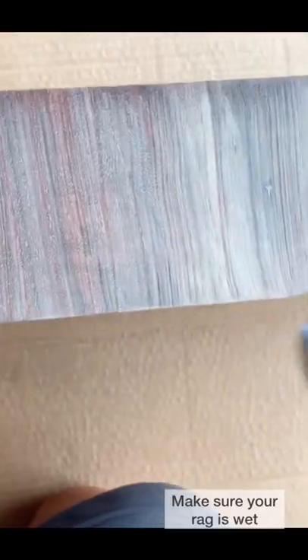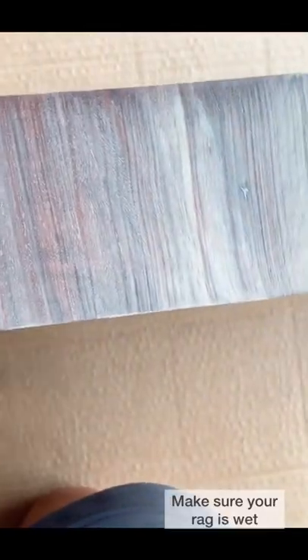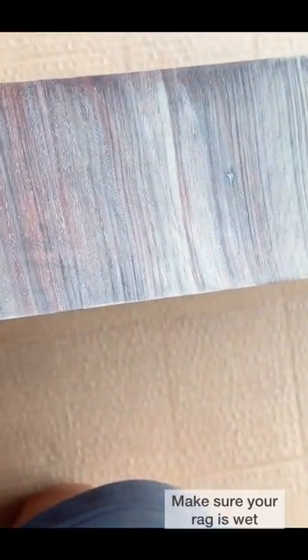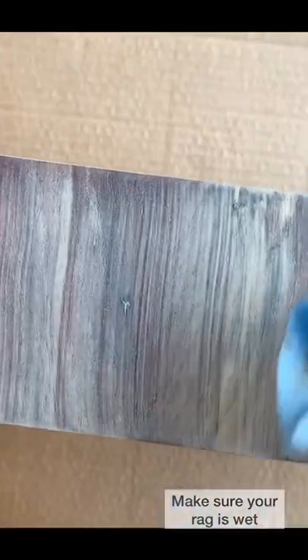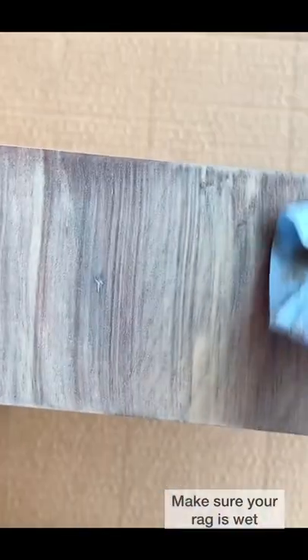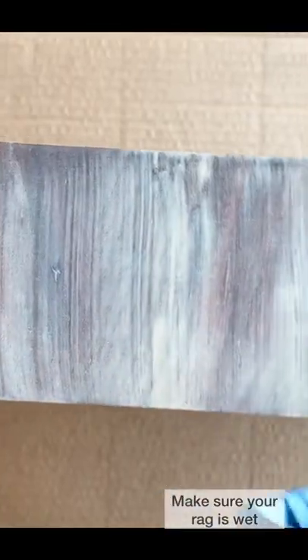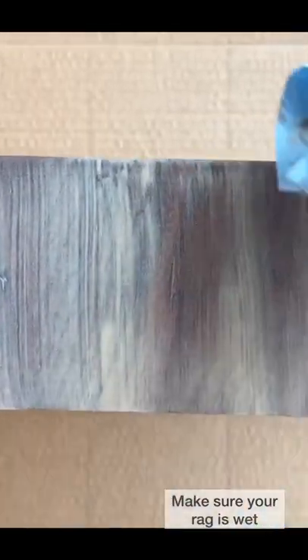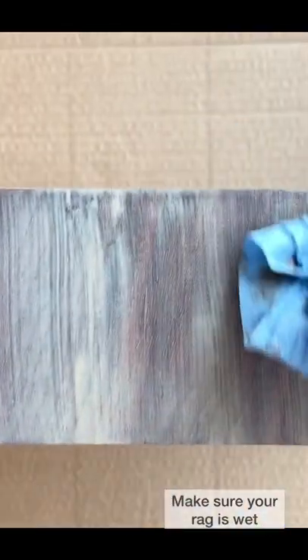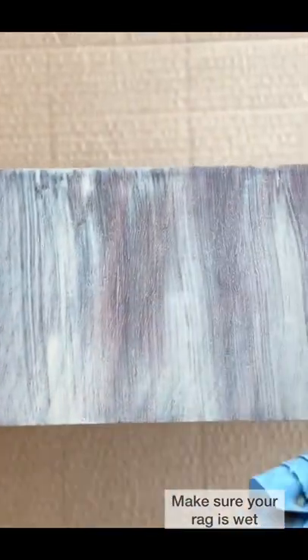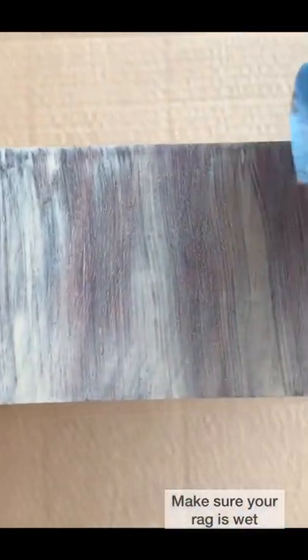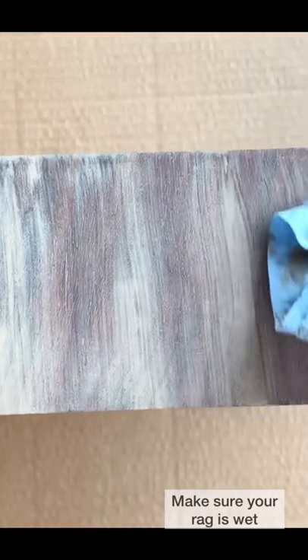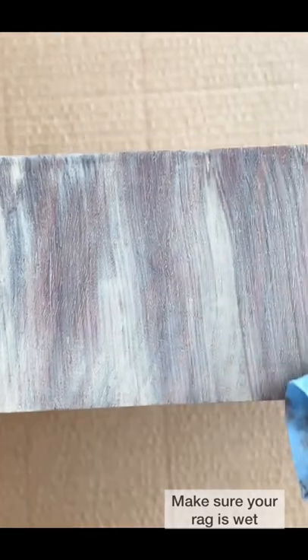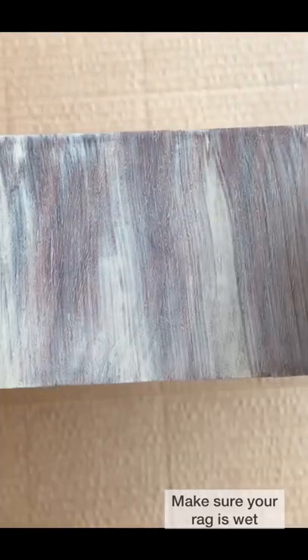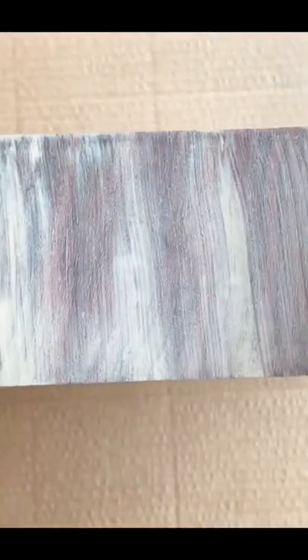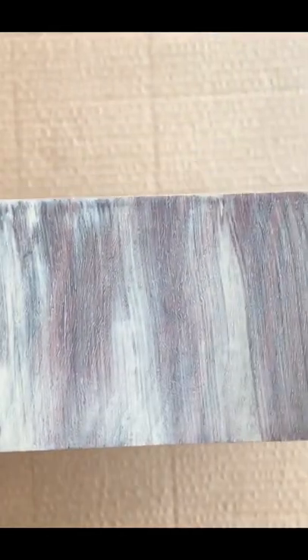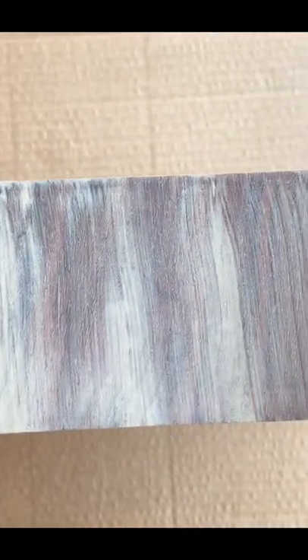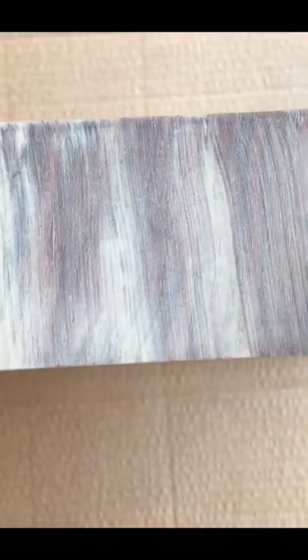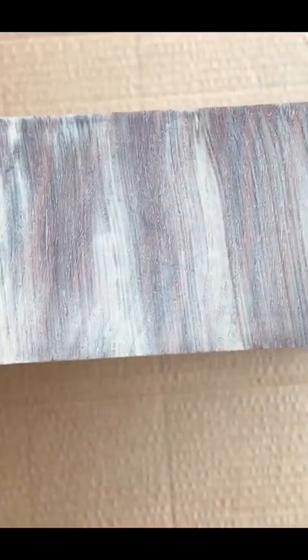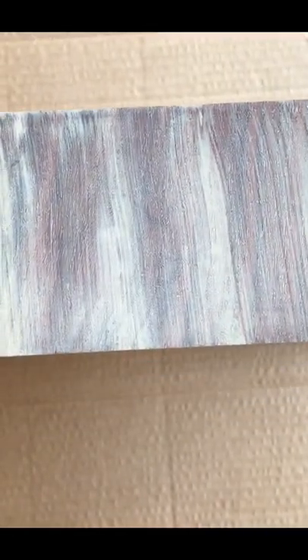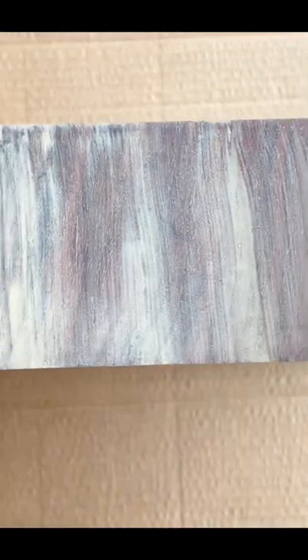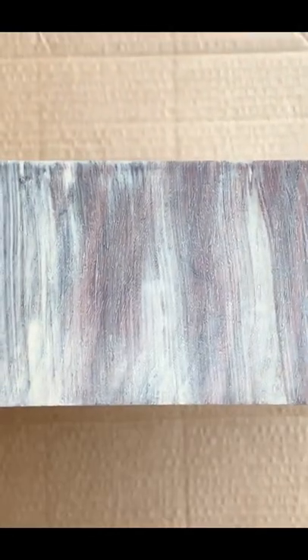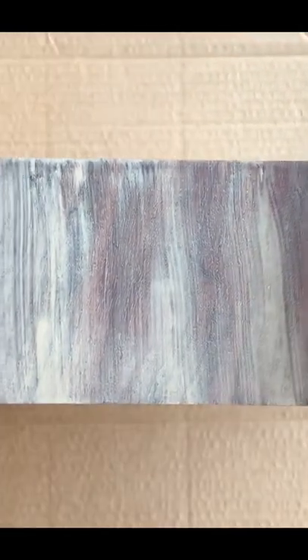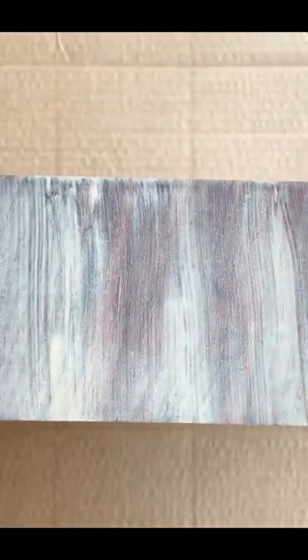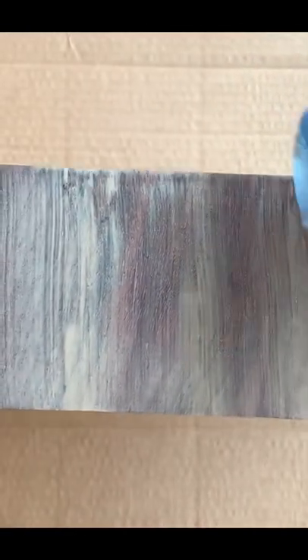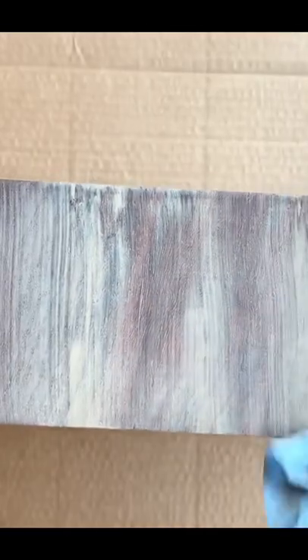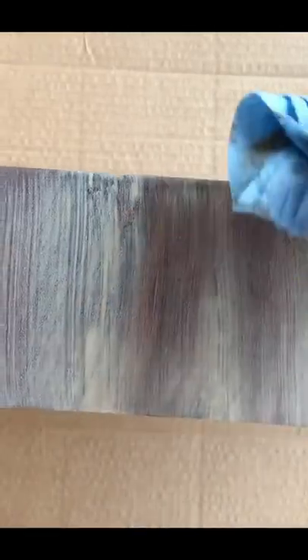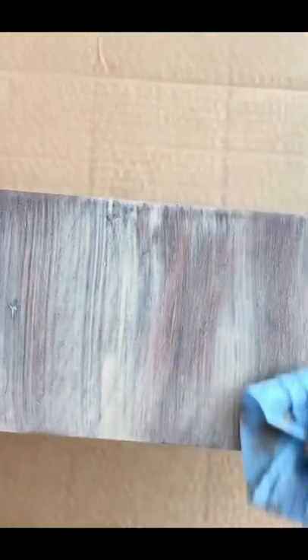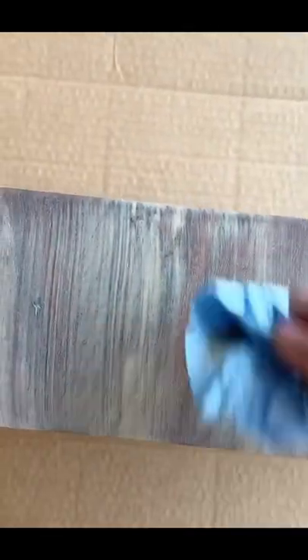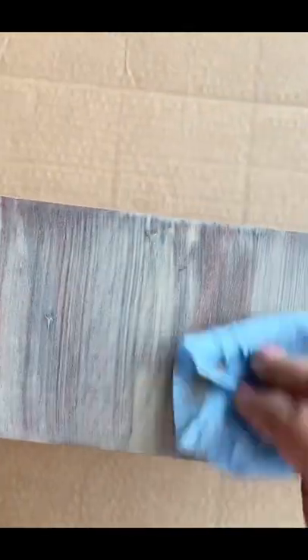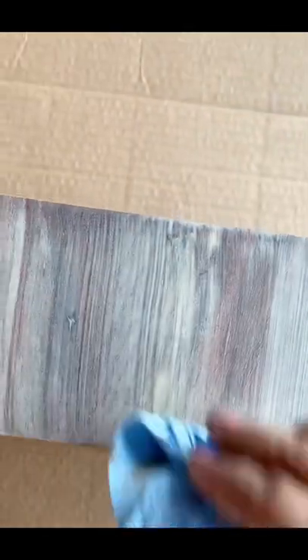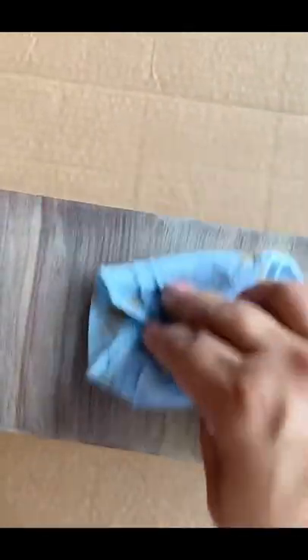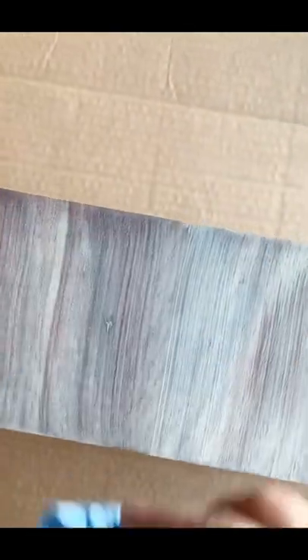Wait two minutes and start wiping. Use the wet rag to wipe off your excess, and I almost use it like a brush to even the finish.